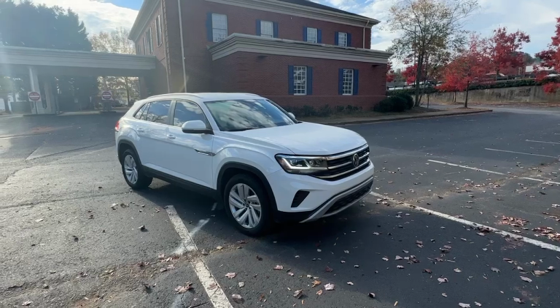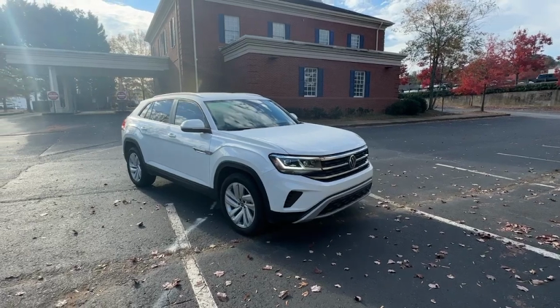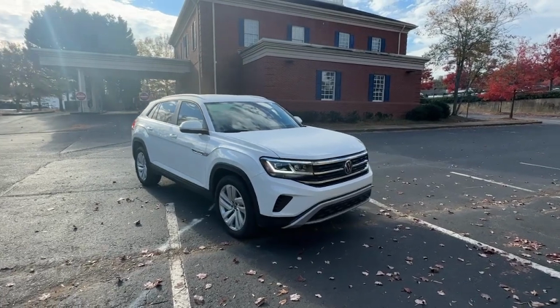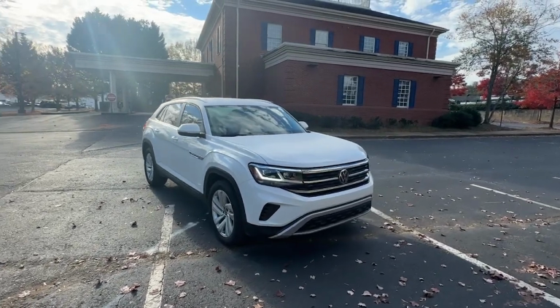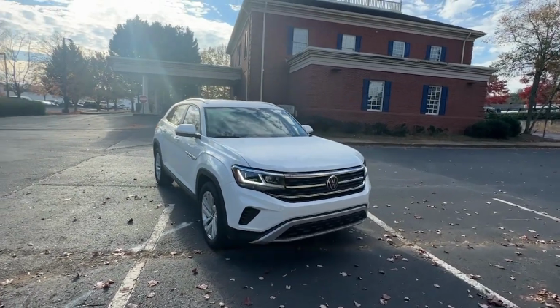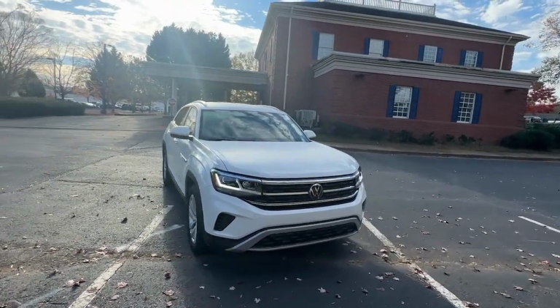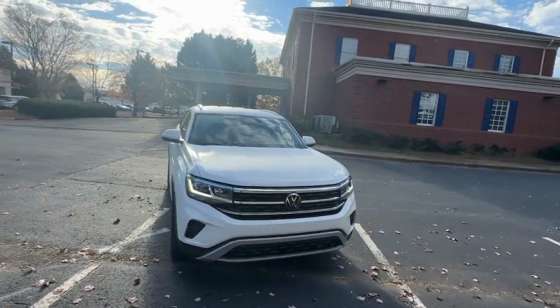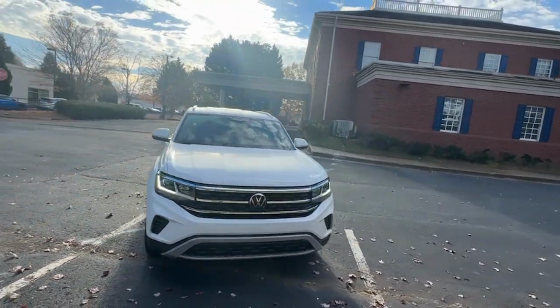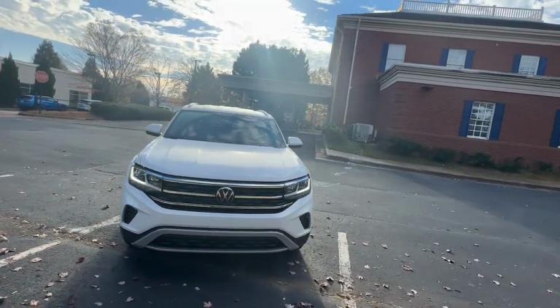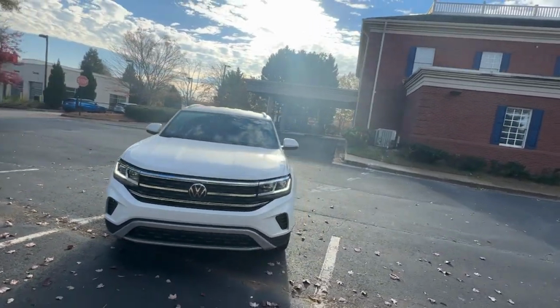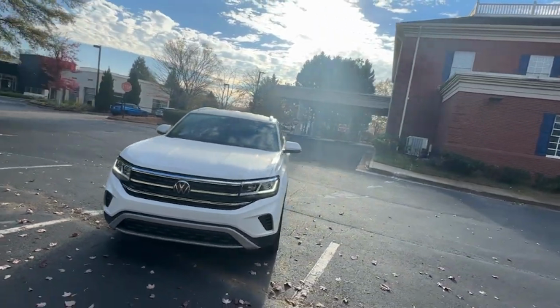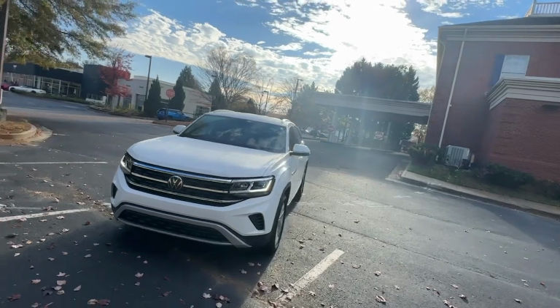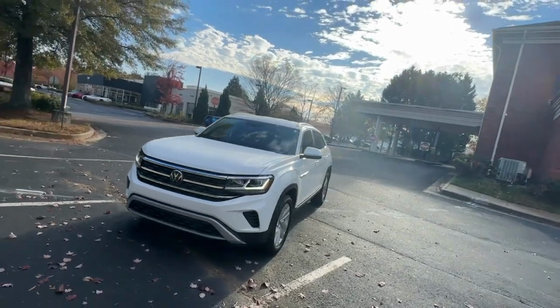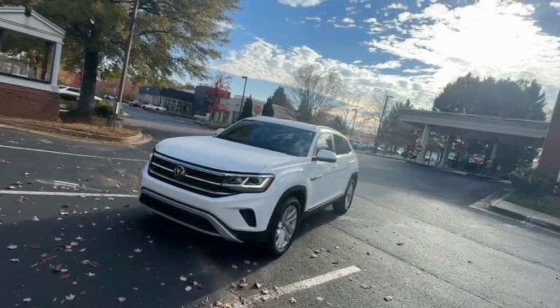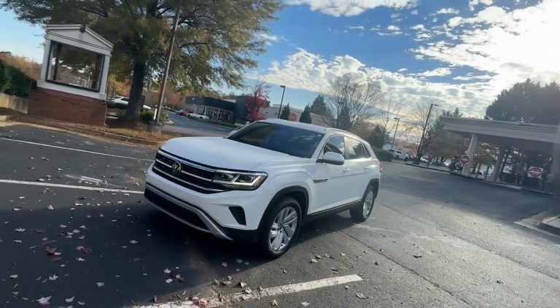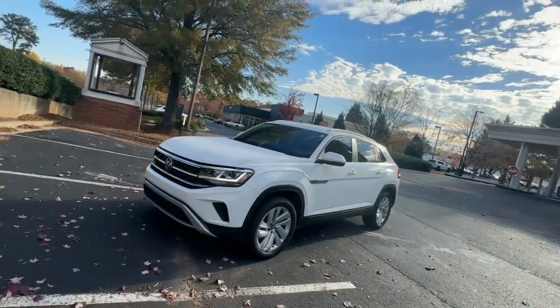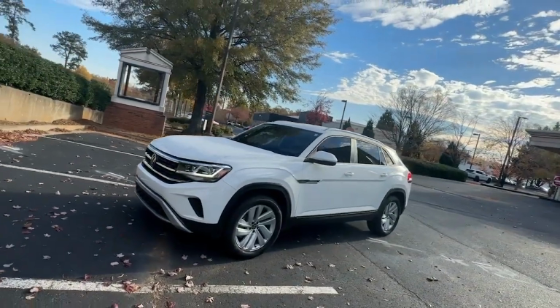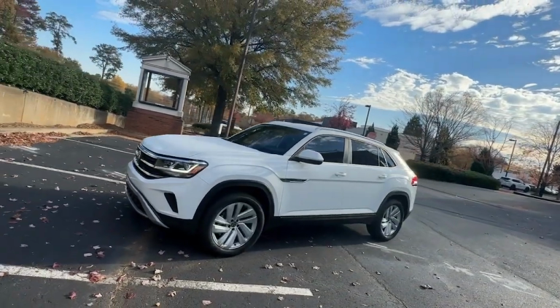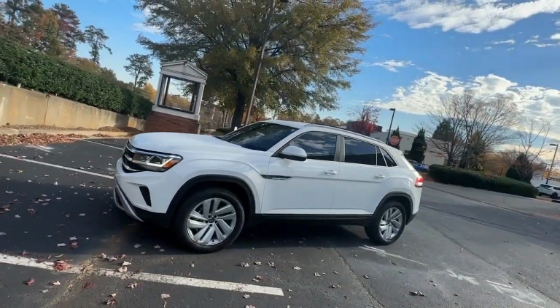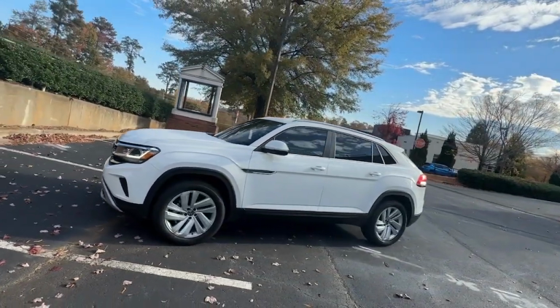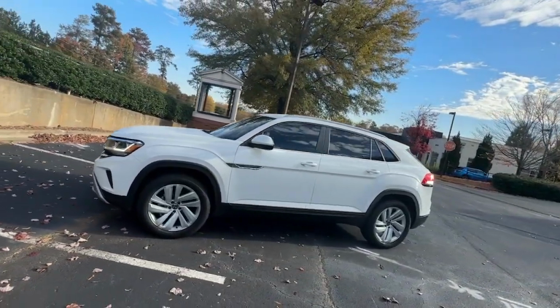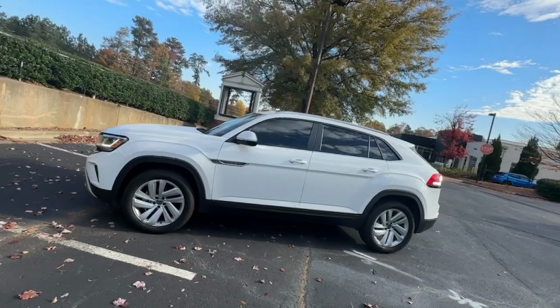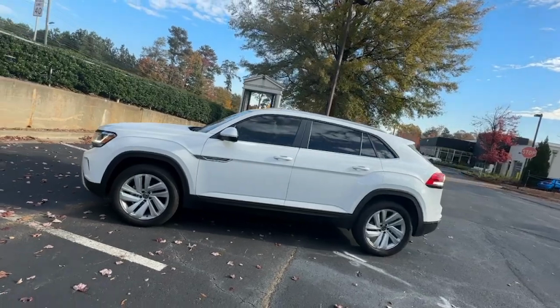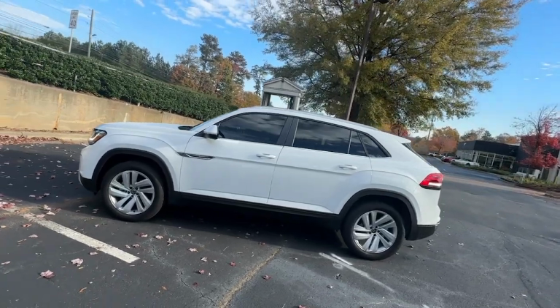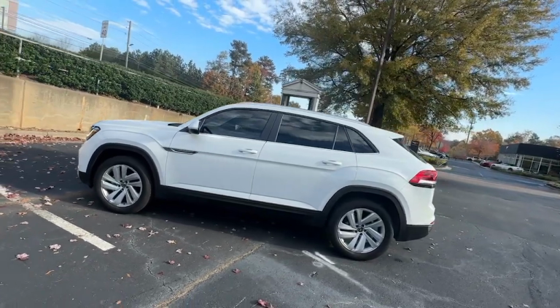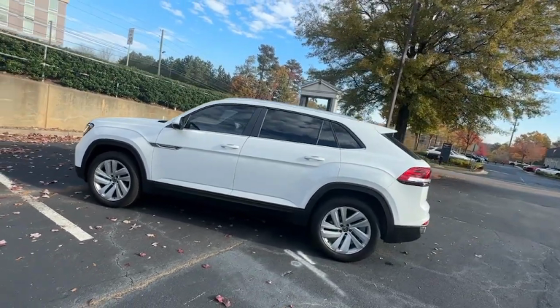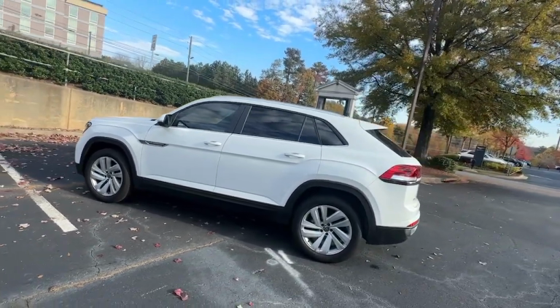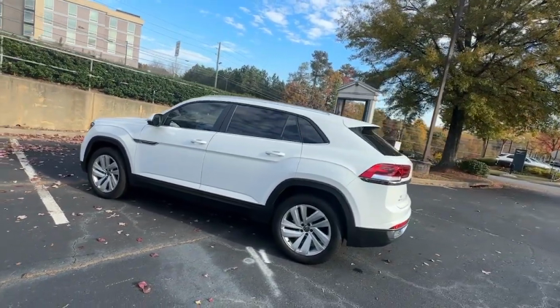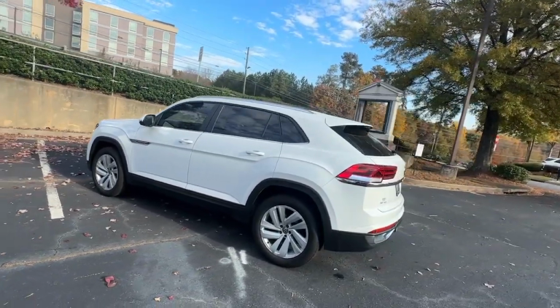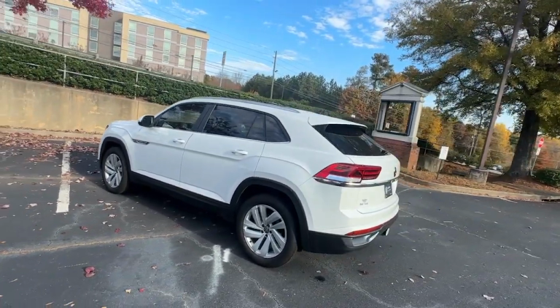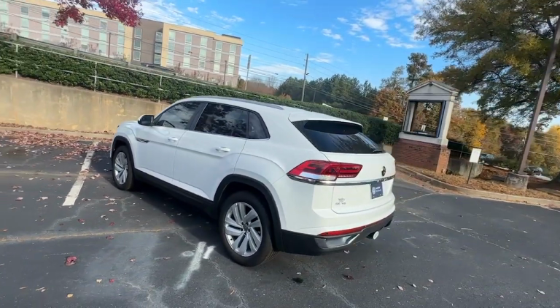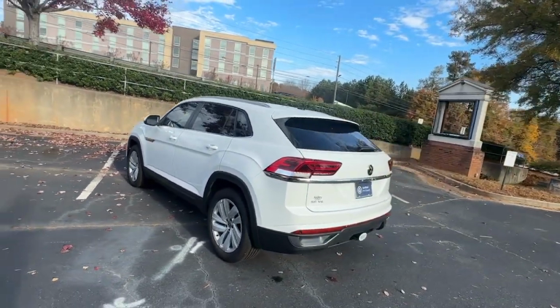Look no further than the 2023 Volkswagen Atlas. This vehicle is an outstanding buy with fewer than 10,000 miles on the odometer. Make all your adventures the best they can be in this well-equipped Atlas — honest and uncomplicated.